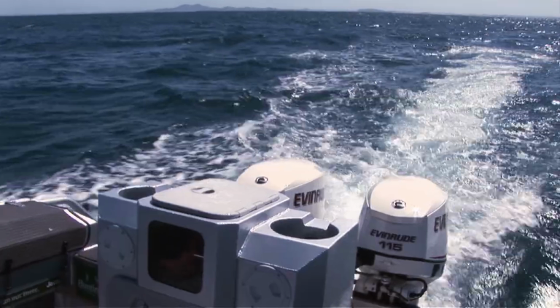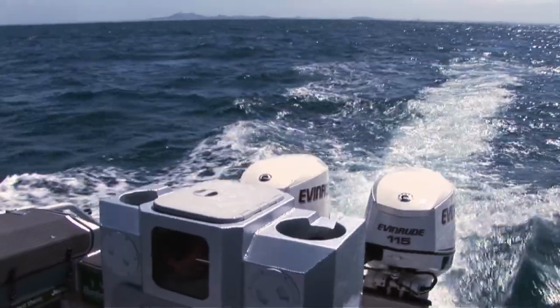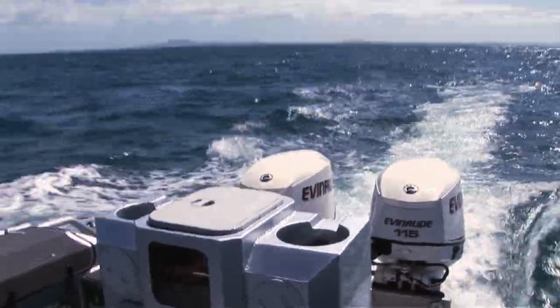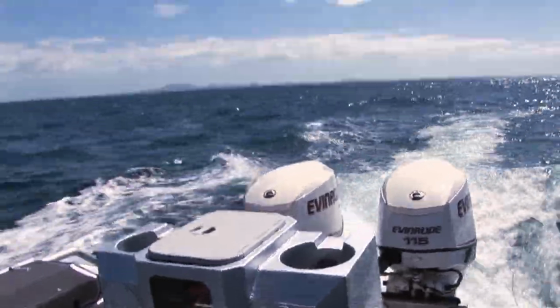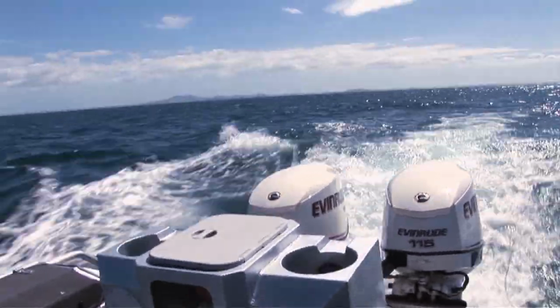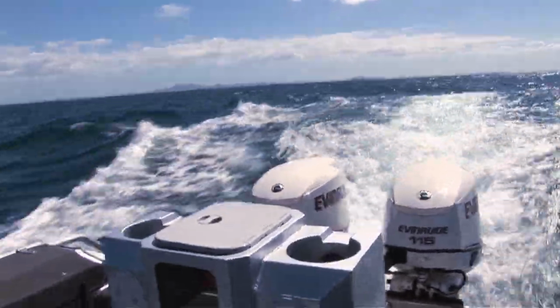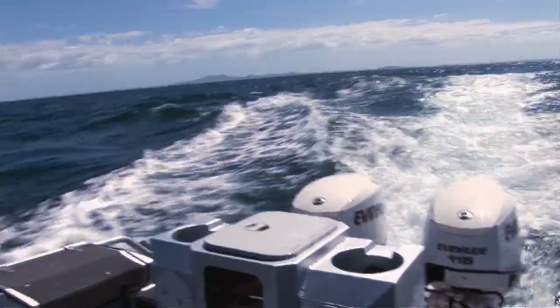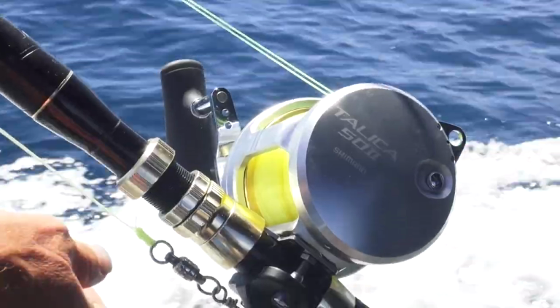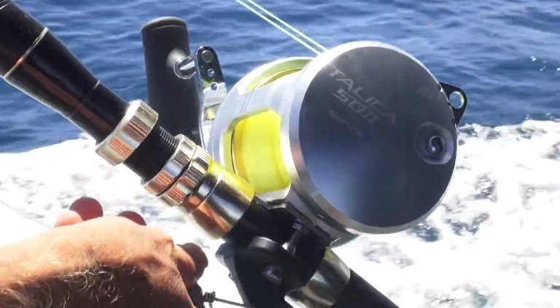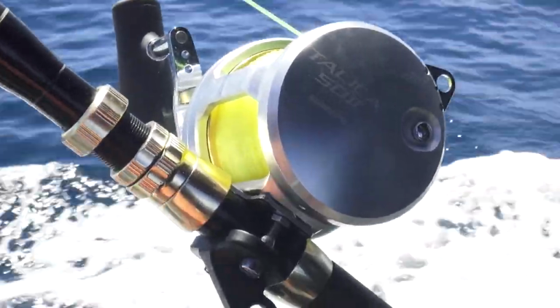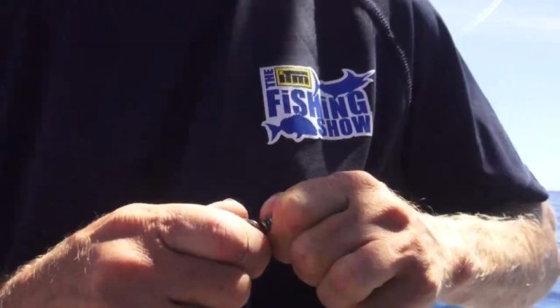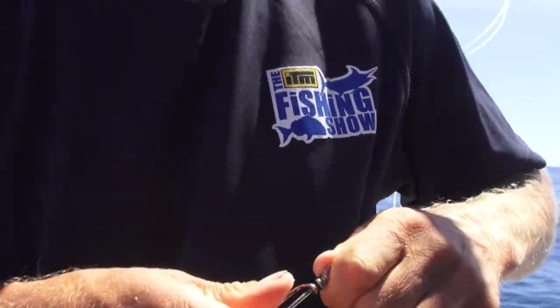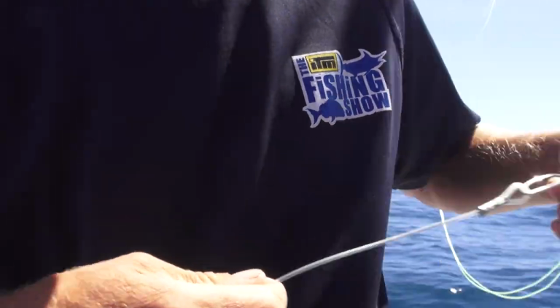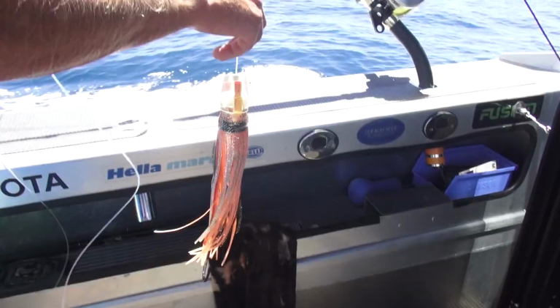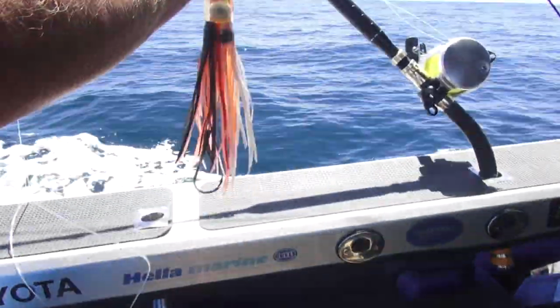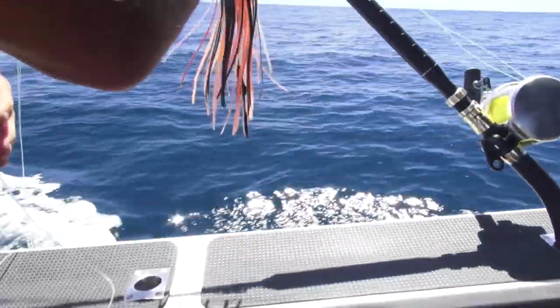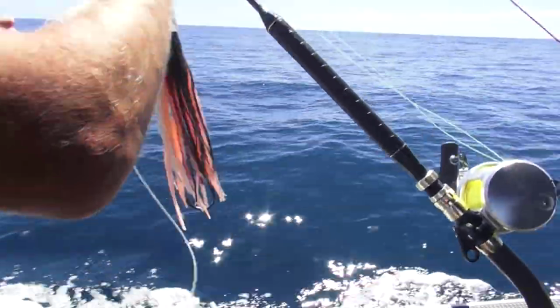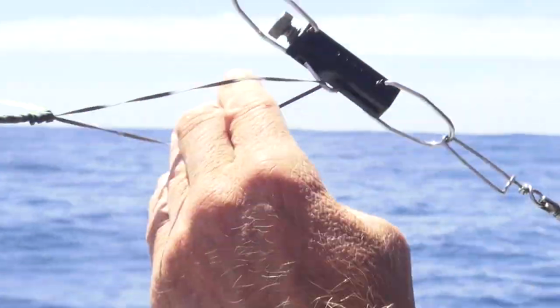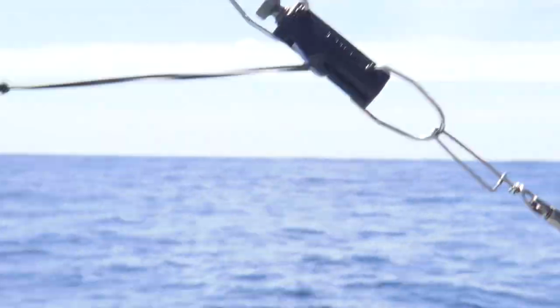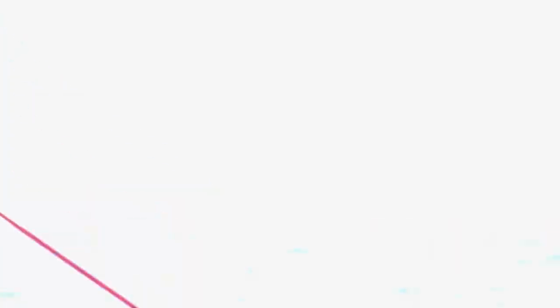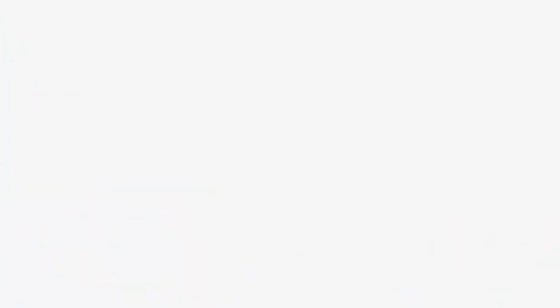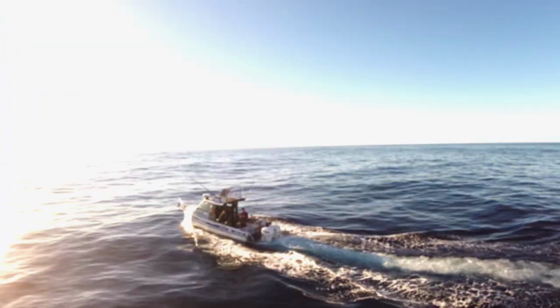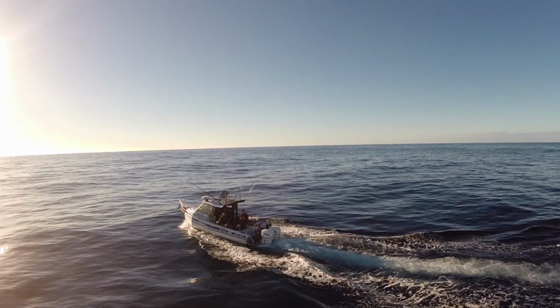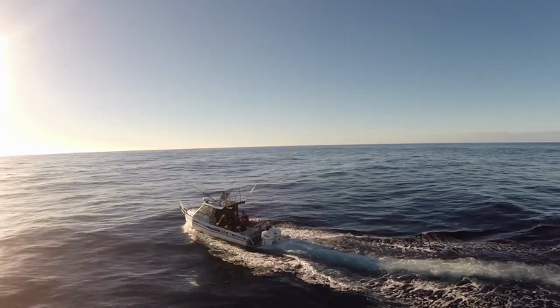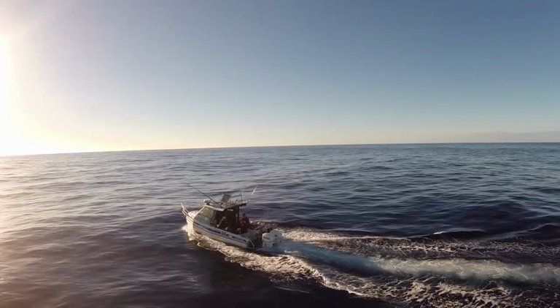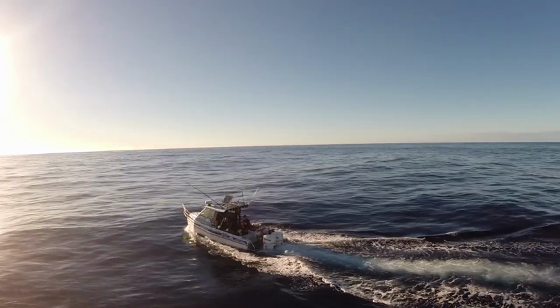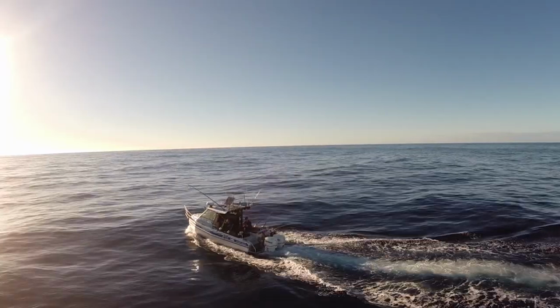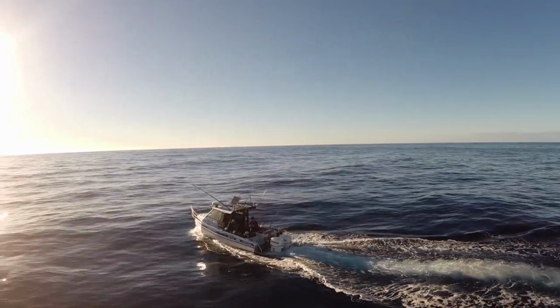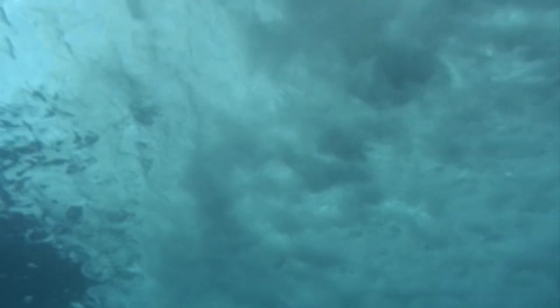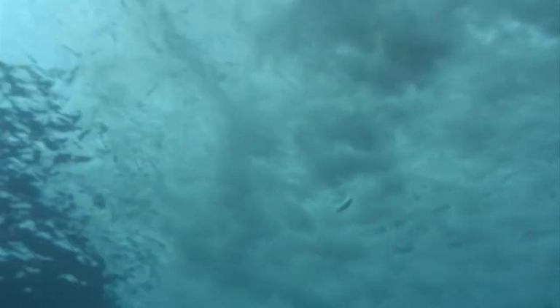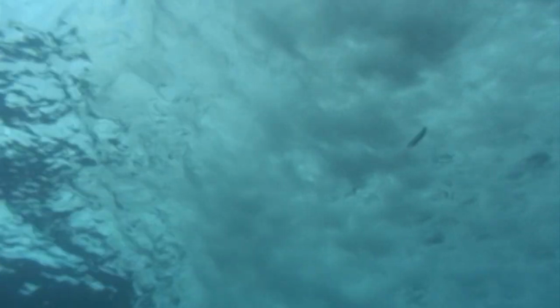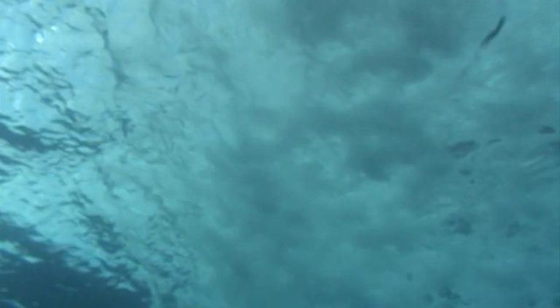Going in on a beautiful day like this is not an option. So we set out some lures and start trolling.